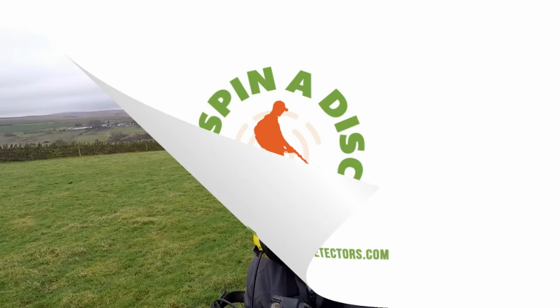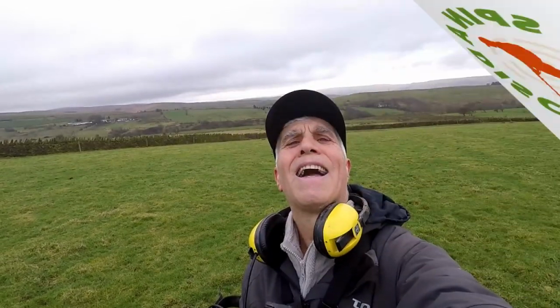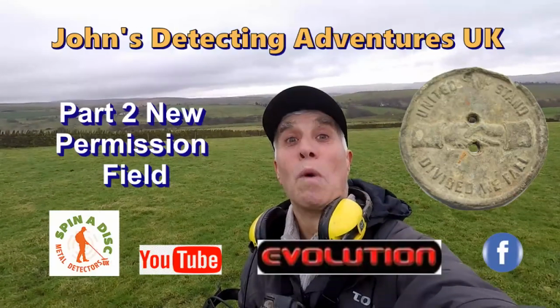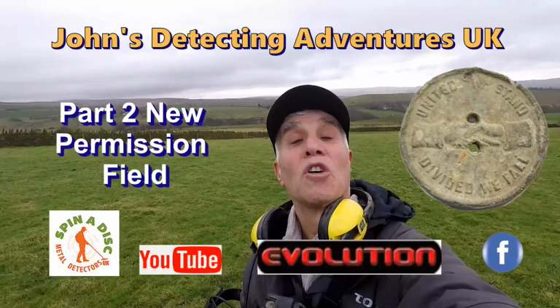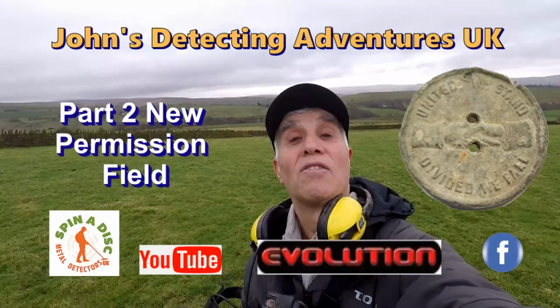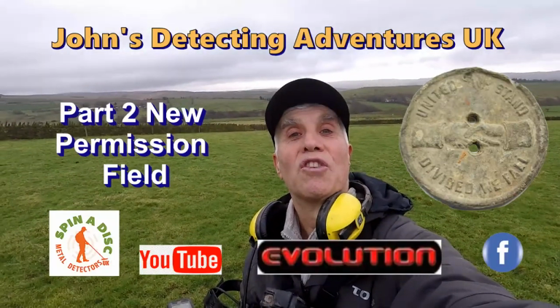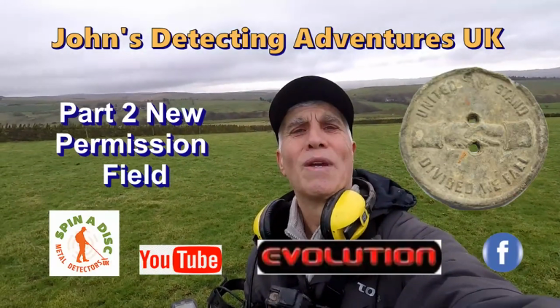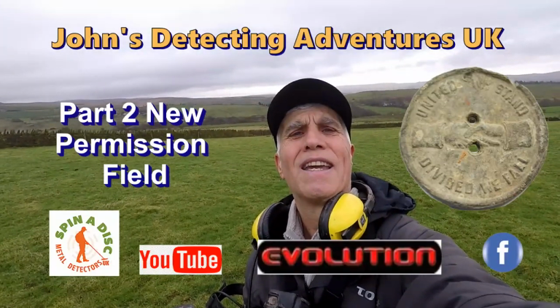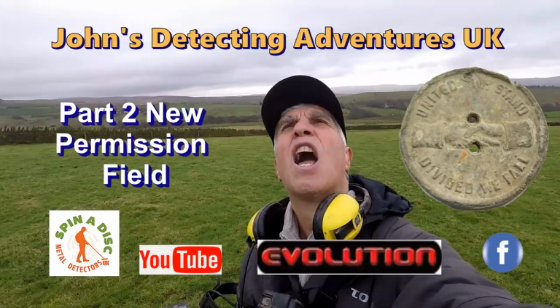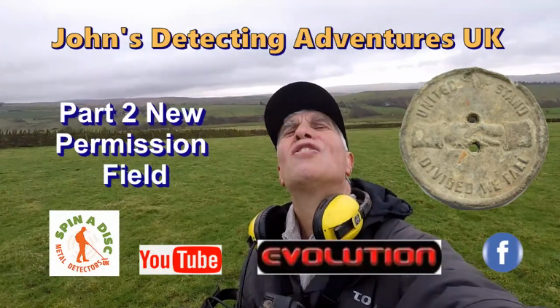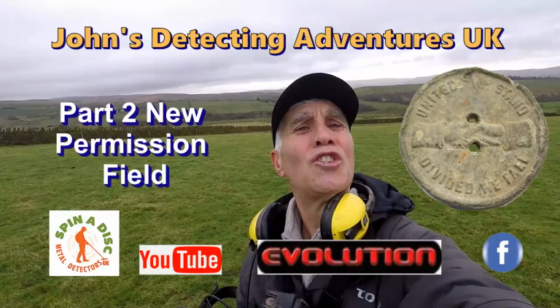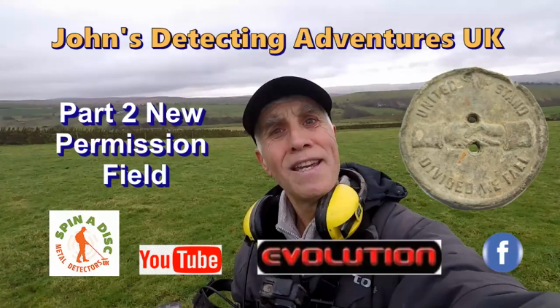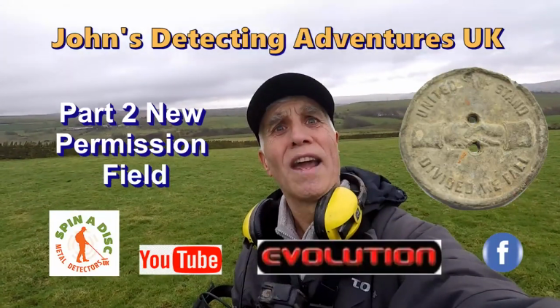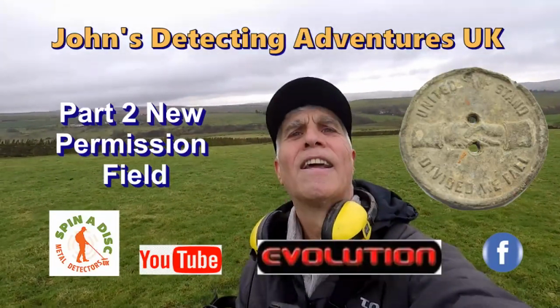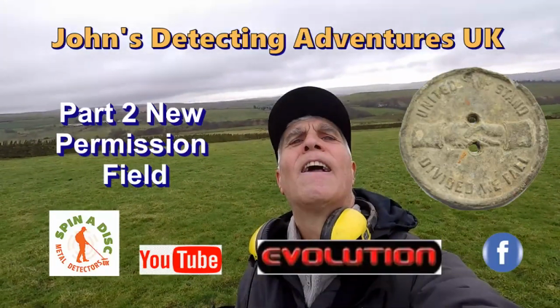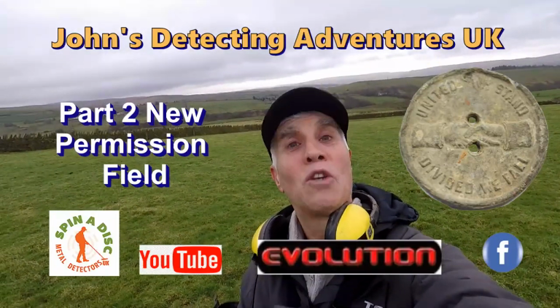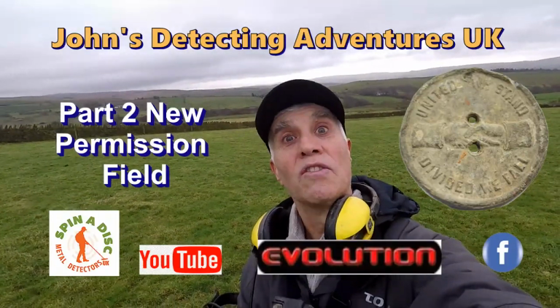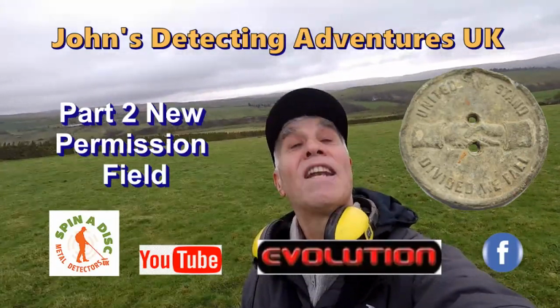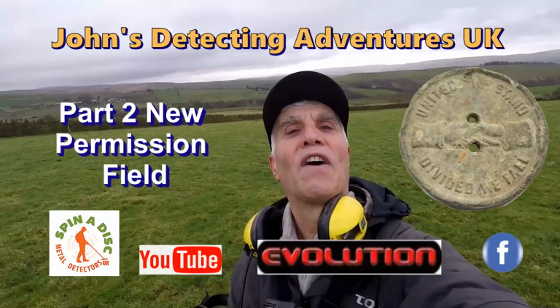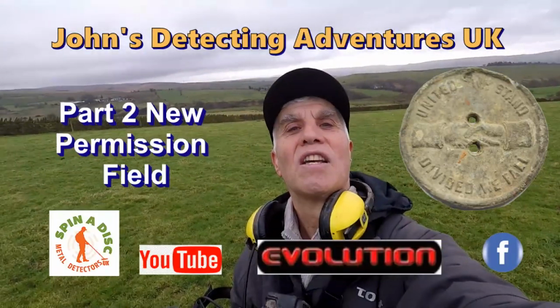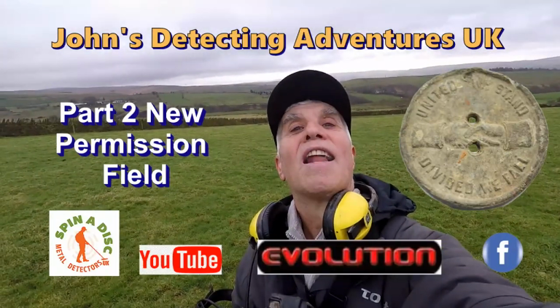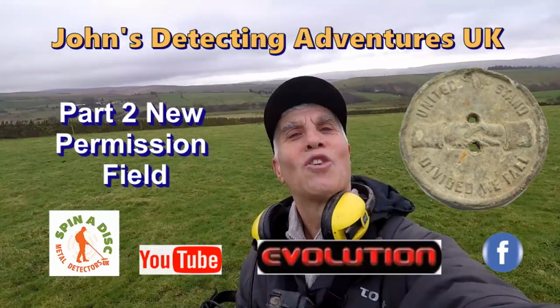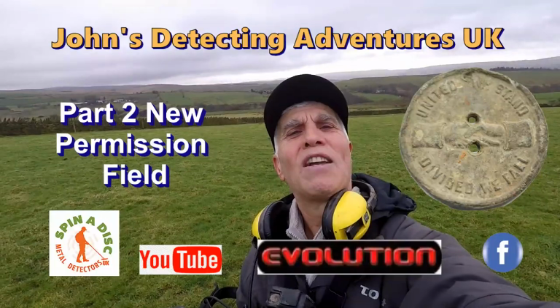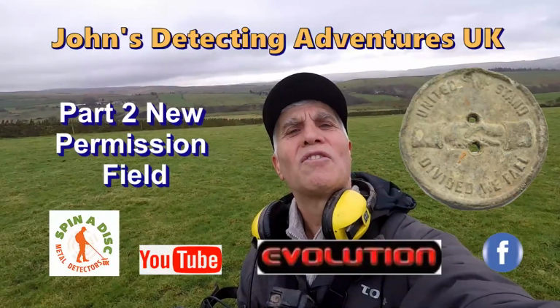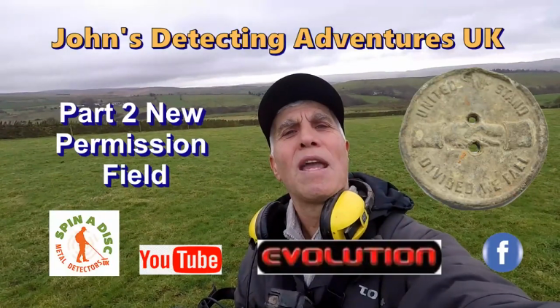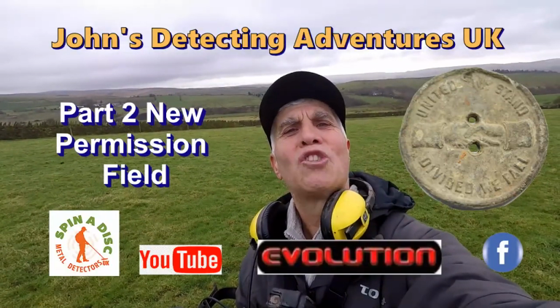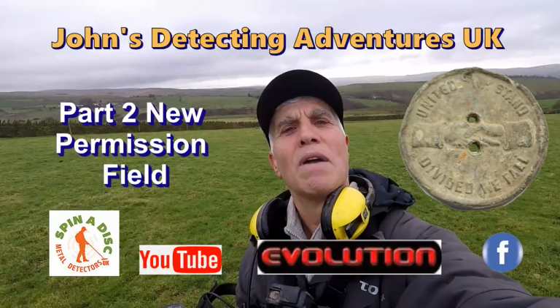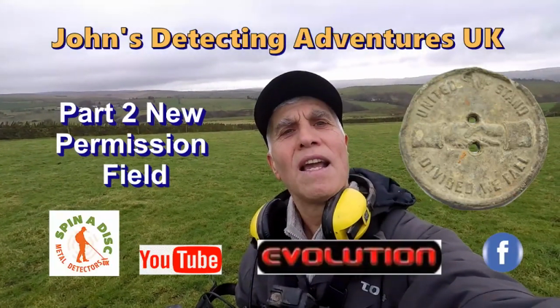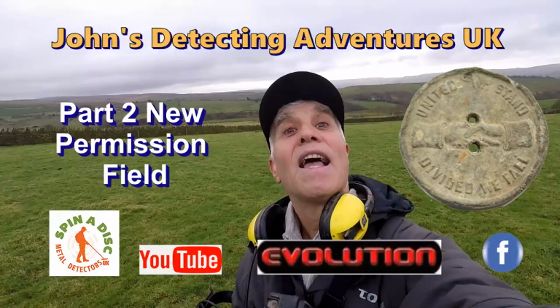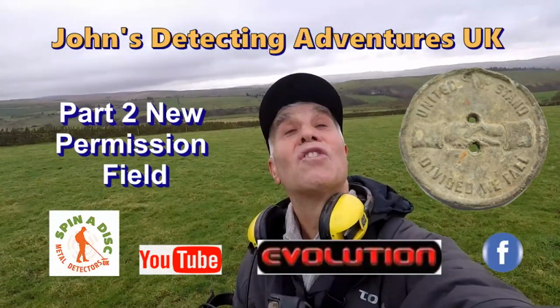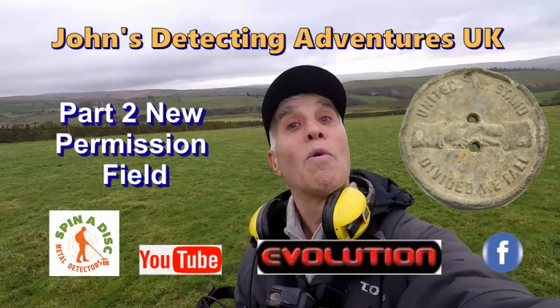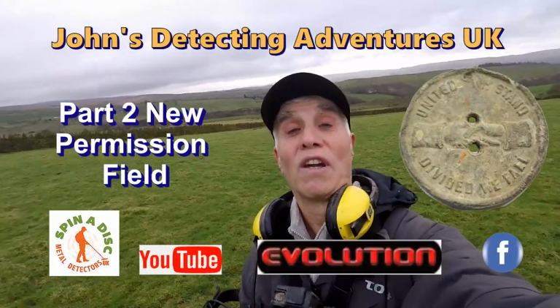Hi and welcome to Joss Metal Dead in Adventures. Here we are again searching for history and coins and artefacts. Let's hope we find something today. Please join me to see what we're going to find.